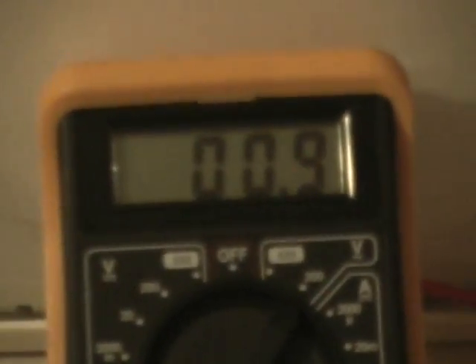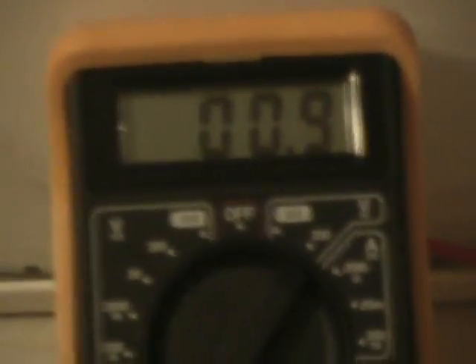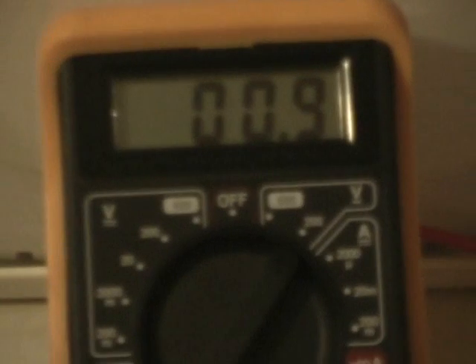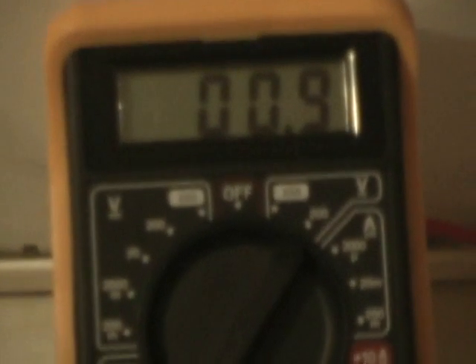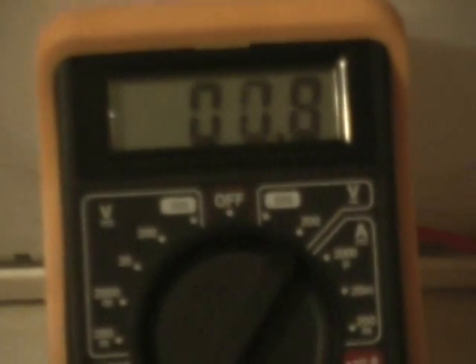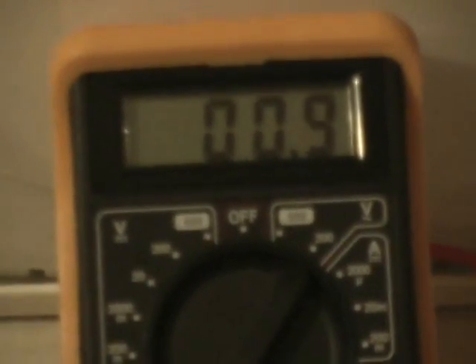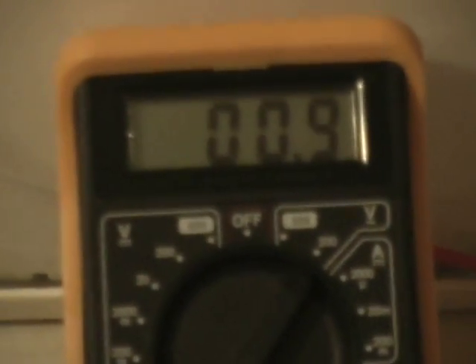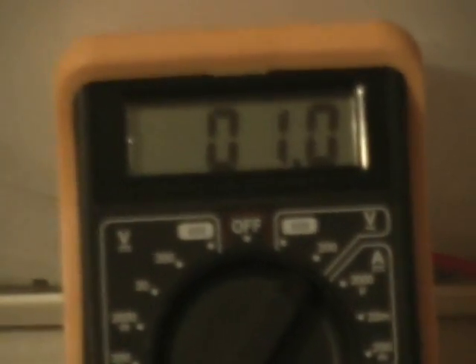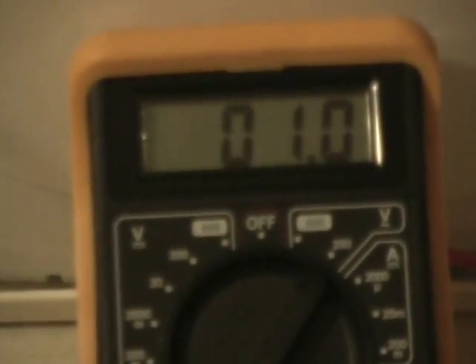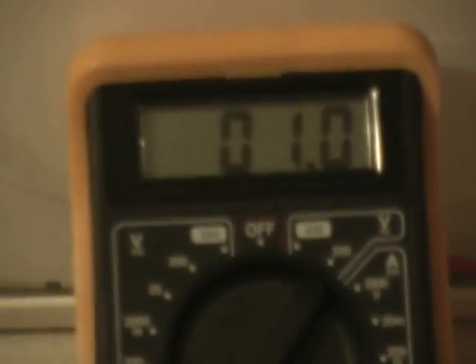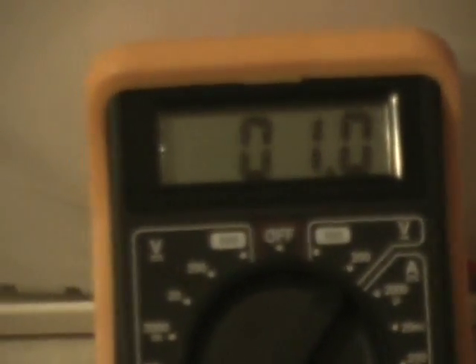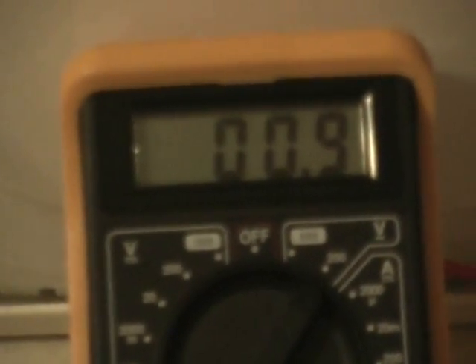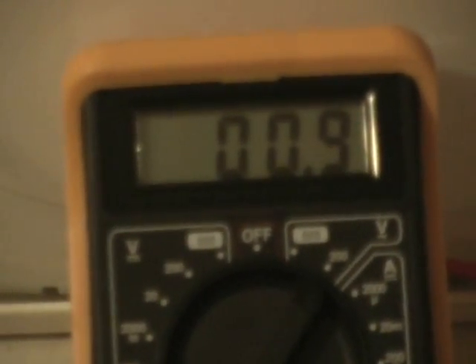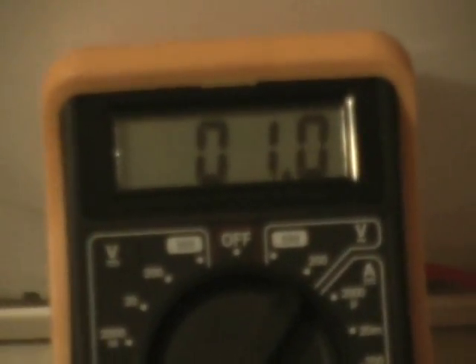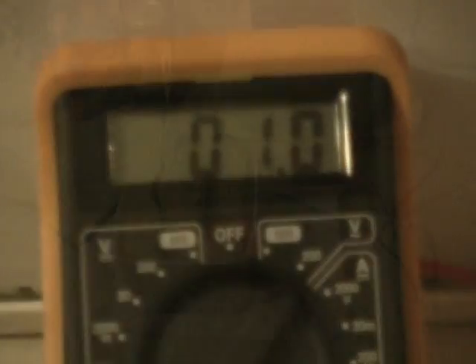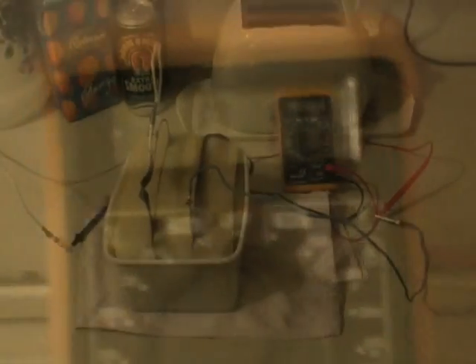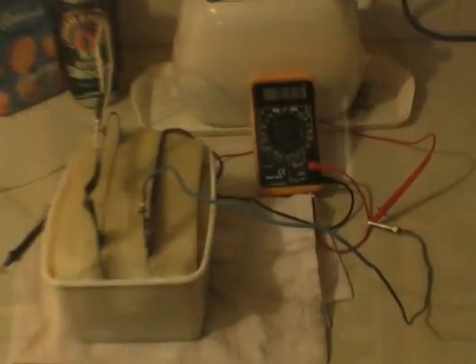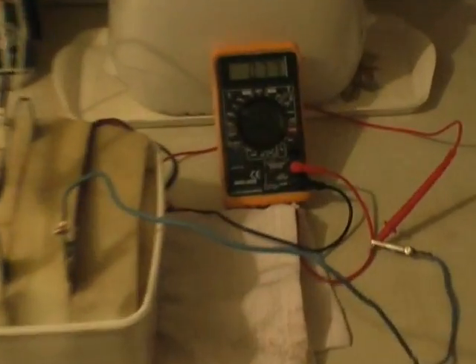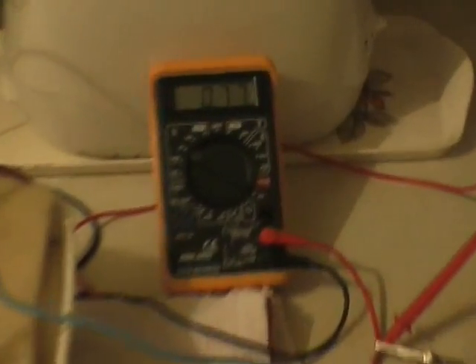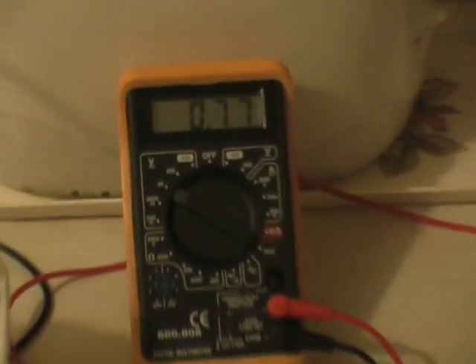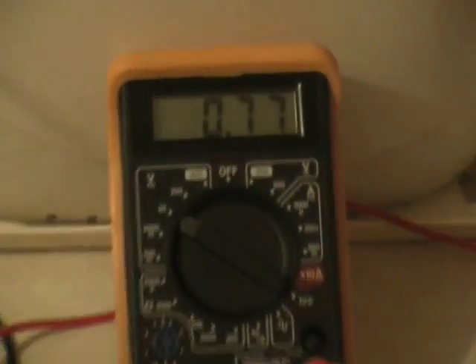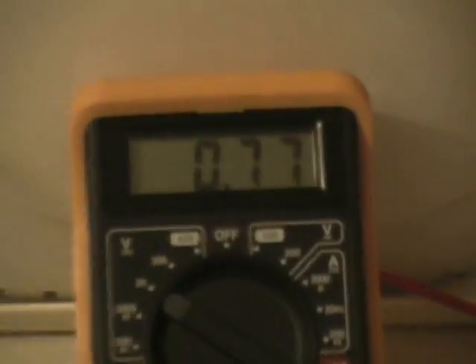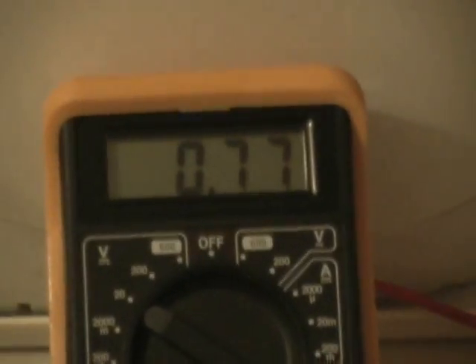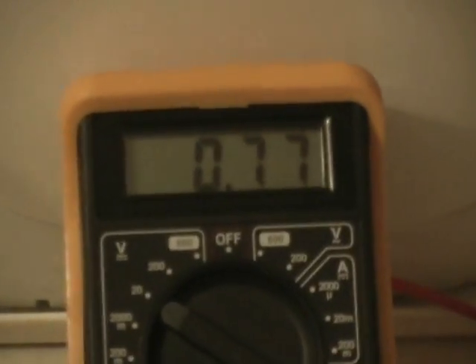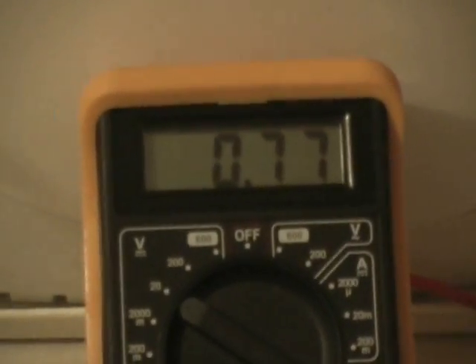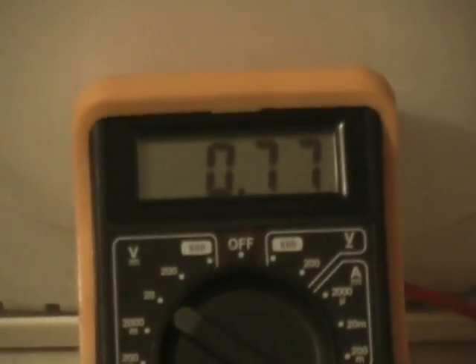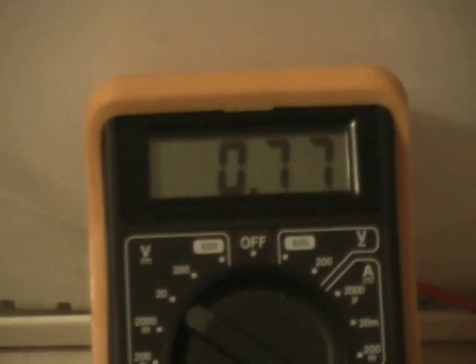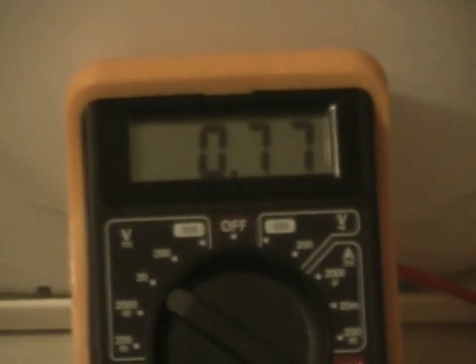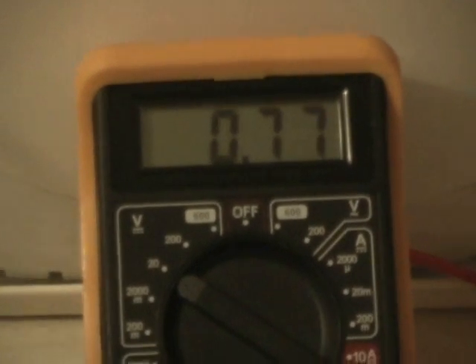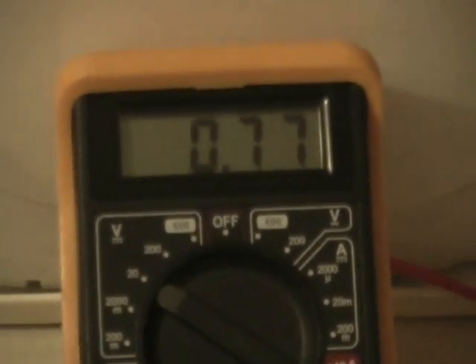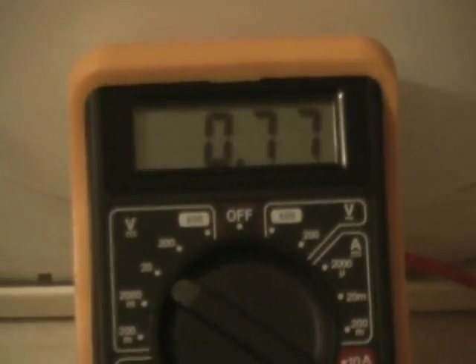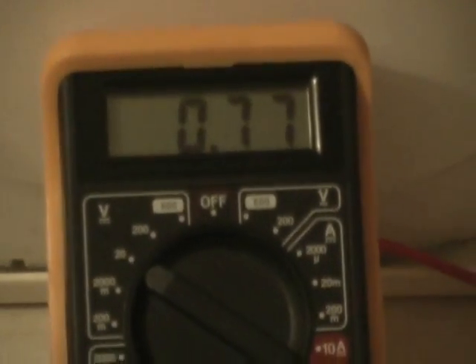It's trying to go to 1 Volt AC. It will make it if I leave it longer. It holds DC. And that will climb a little yet, but we're going to stop it here.